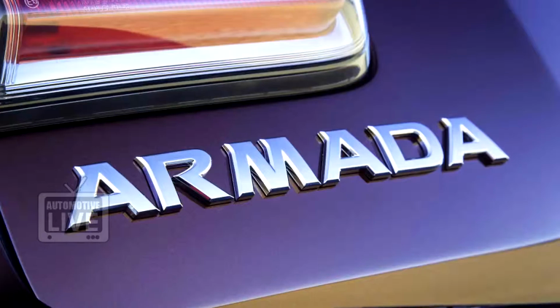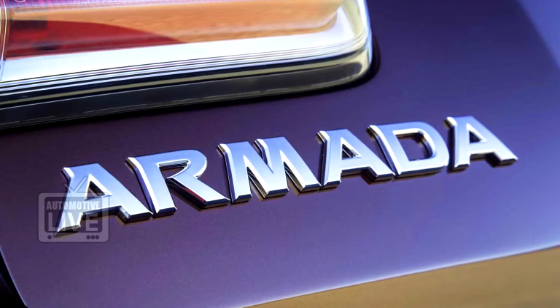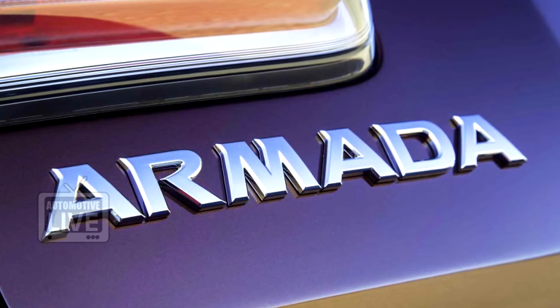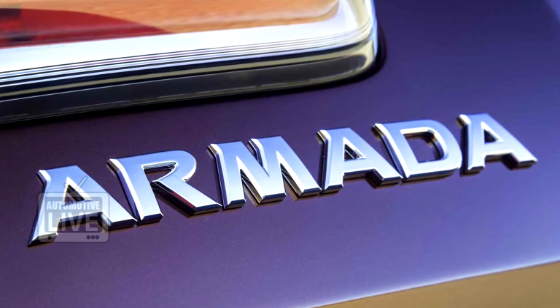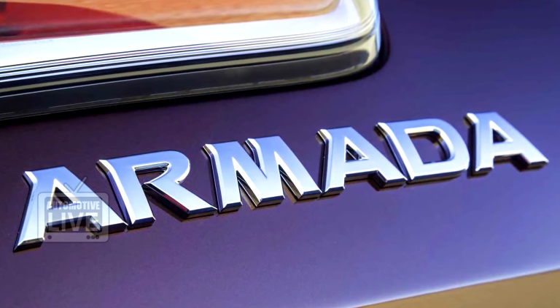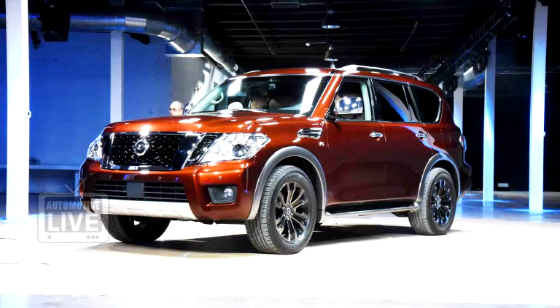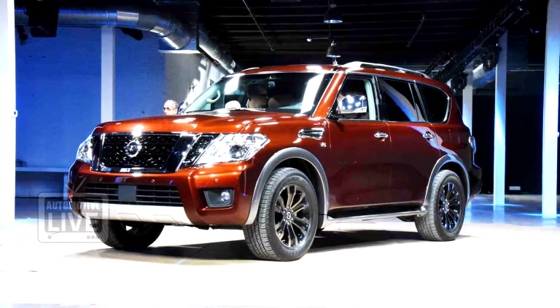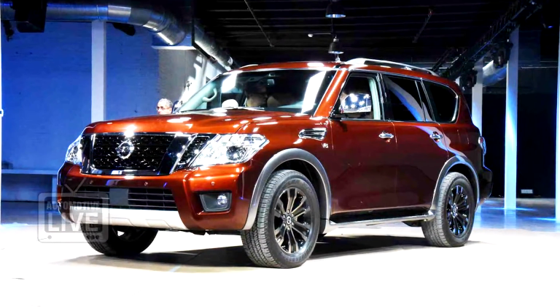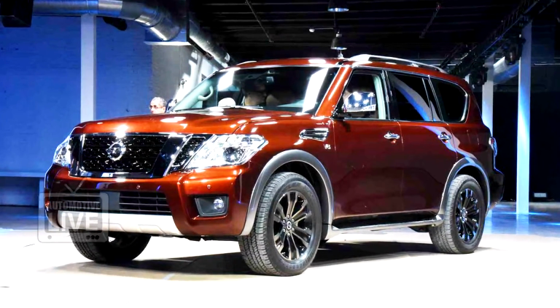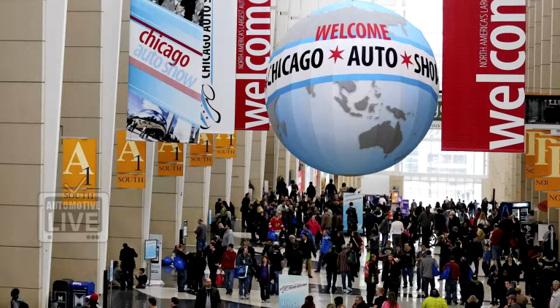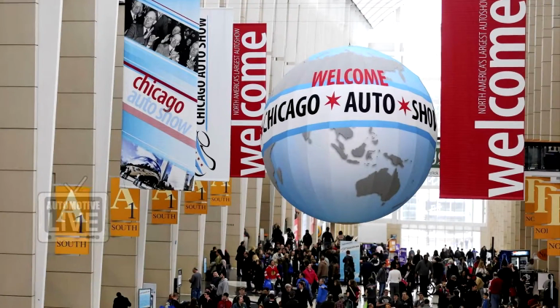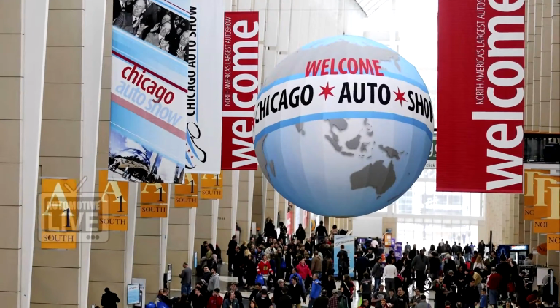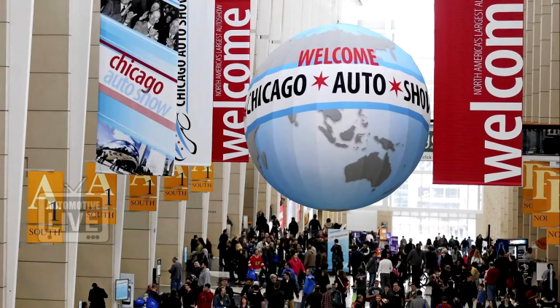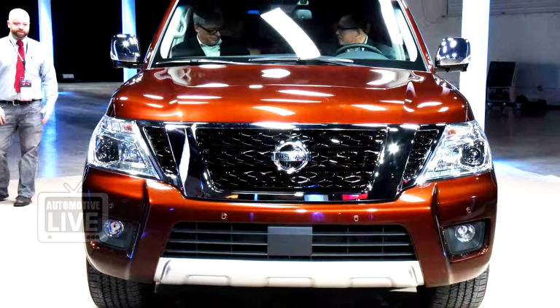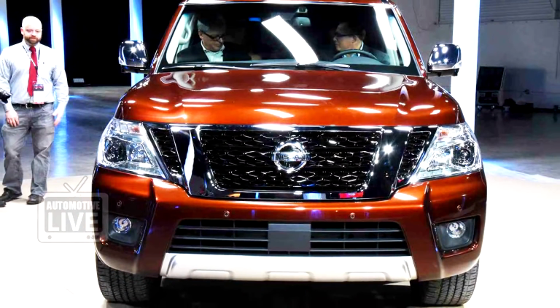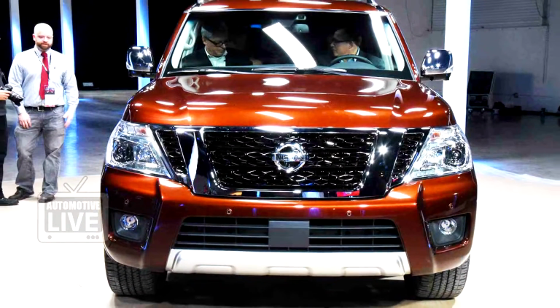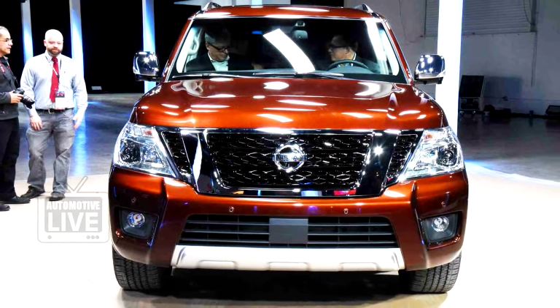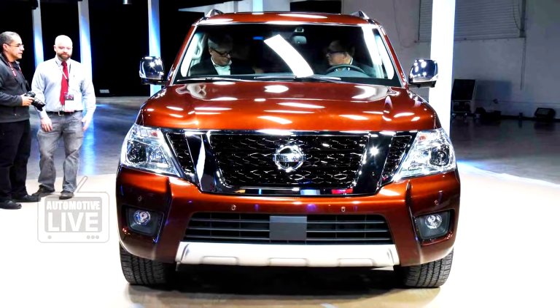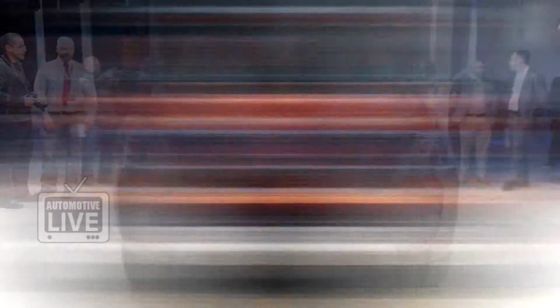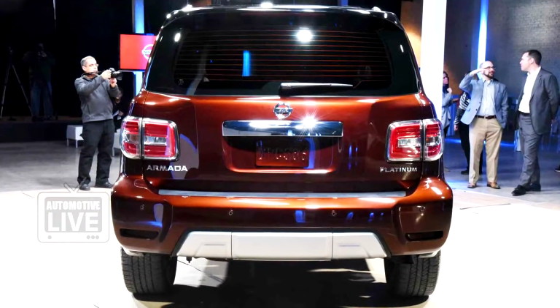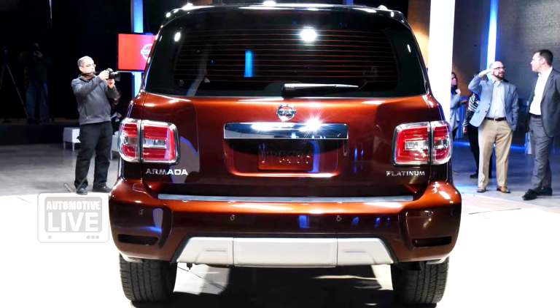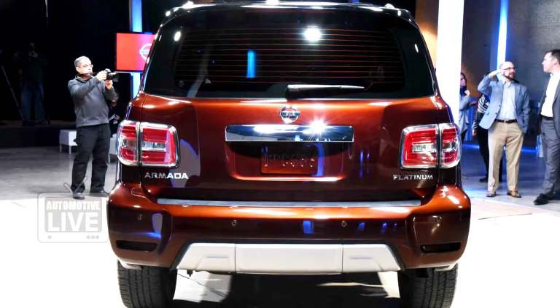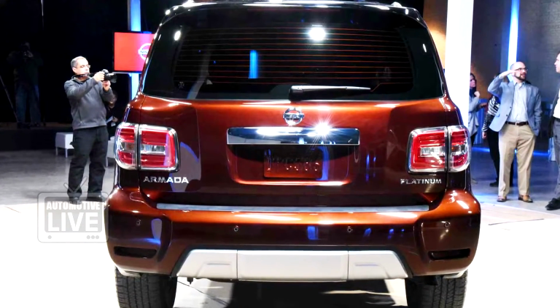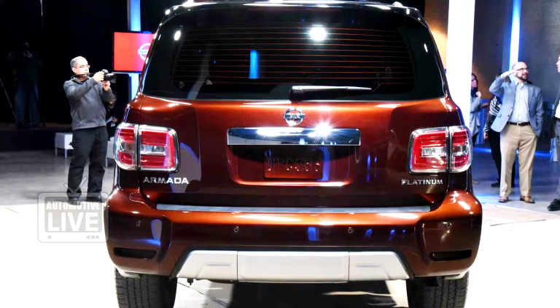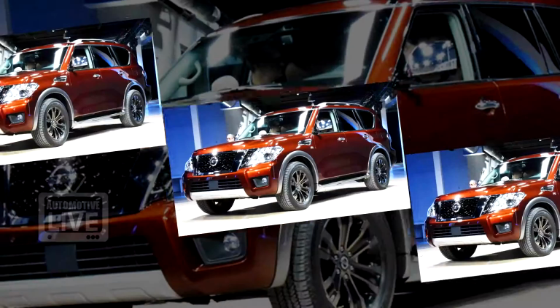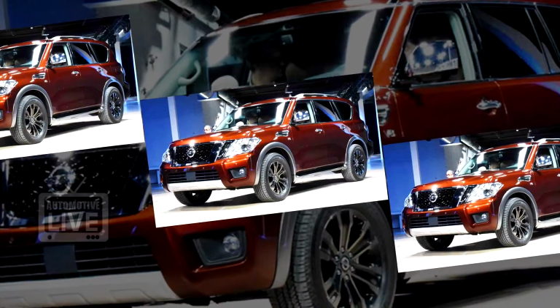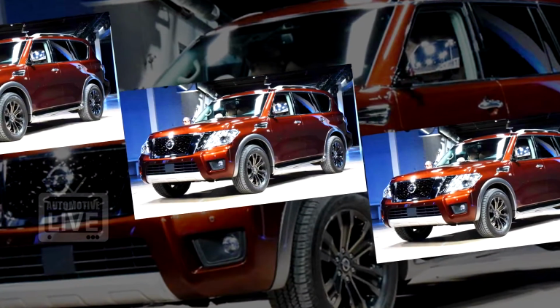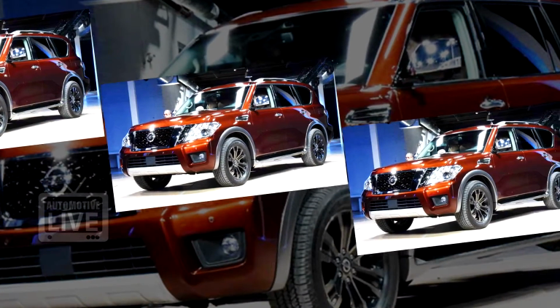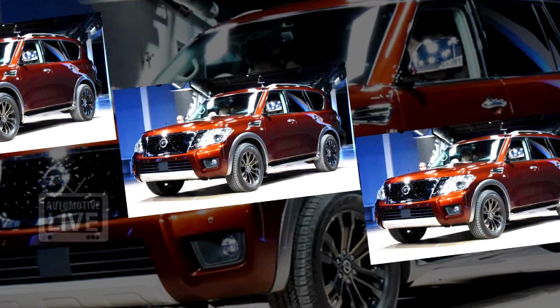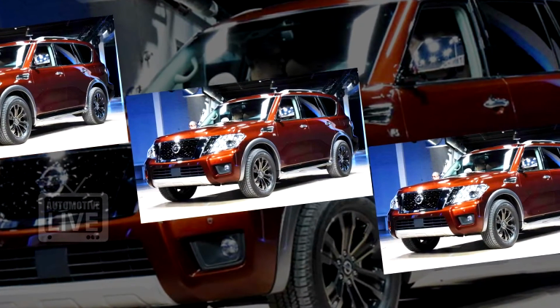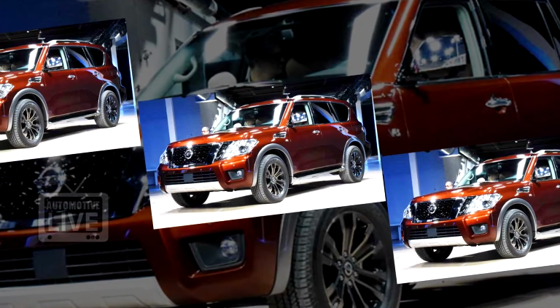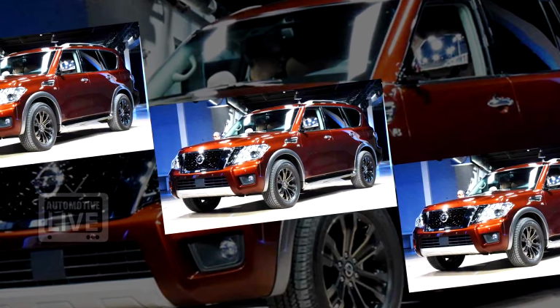The 2017 Nissan Armada has been unveiled ahead of its global debut at the upcoming Chicago Motor Show. The Armada is basically a rebadged QX80 for the US market.